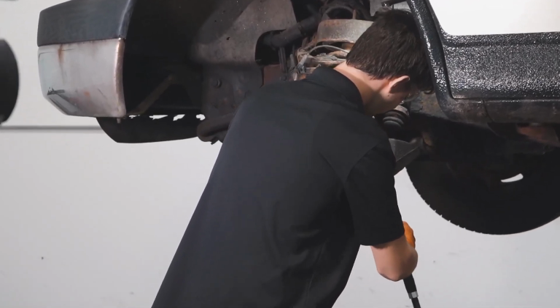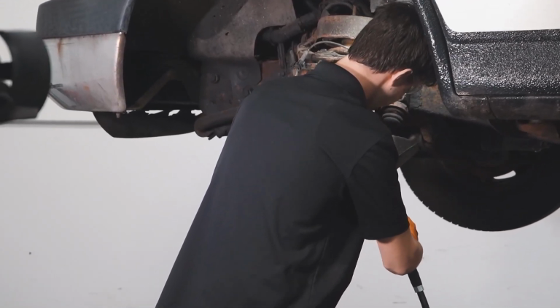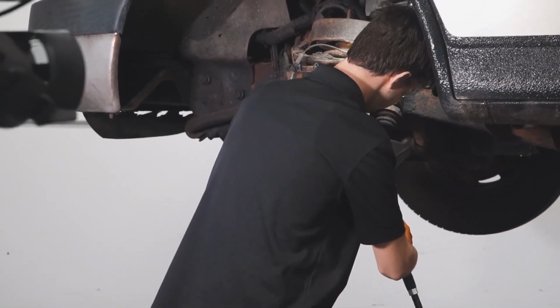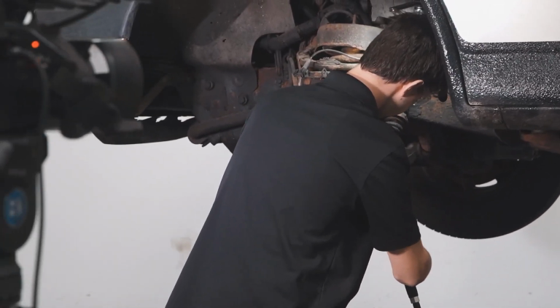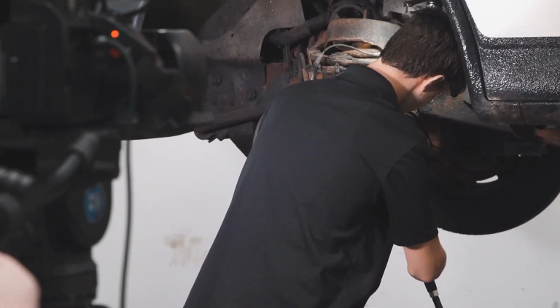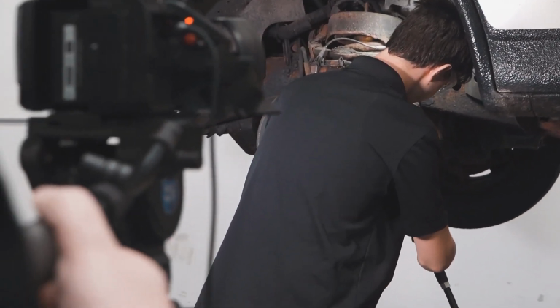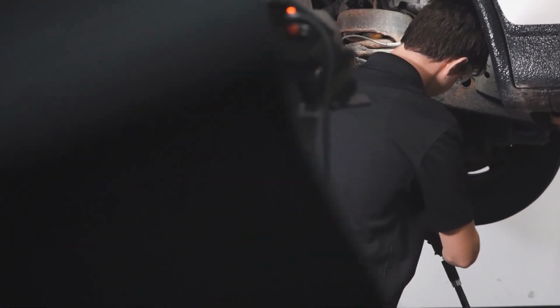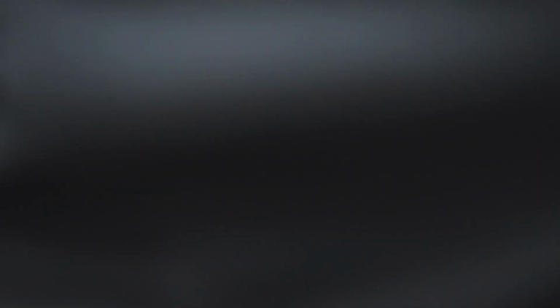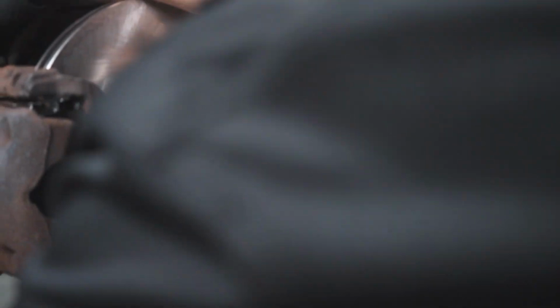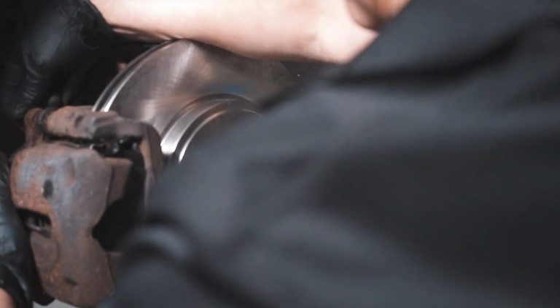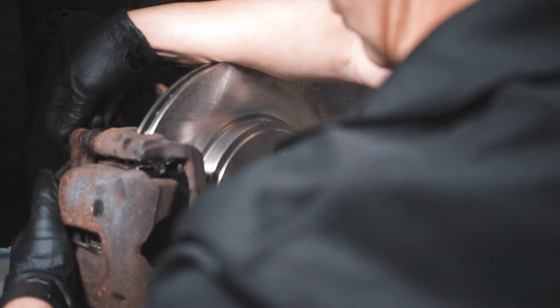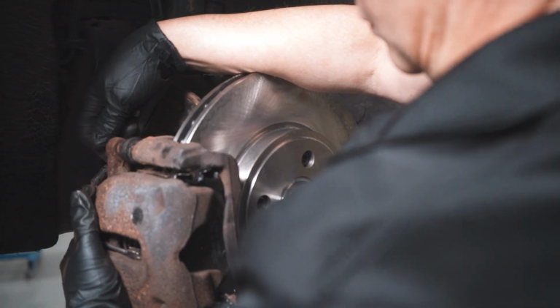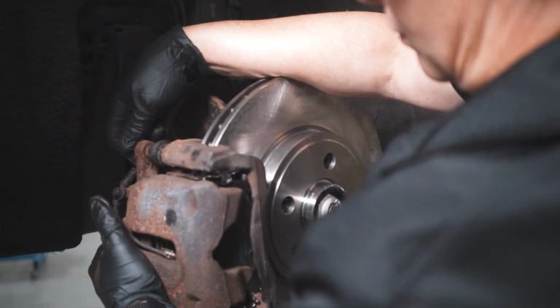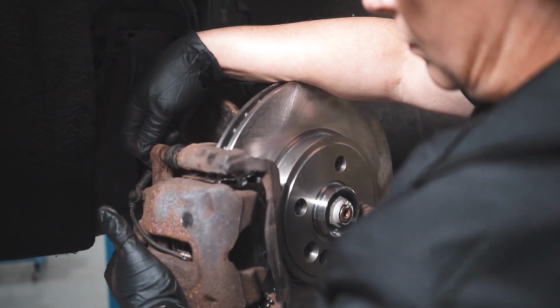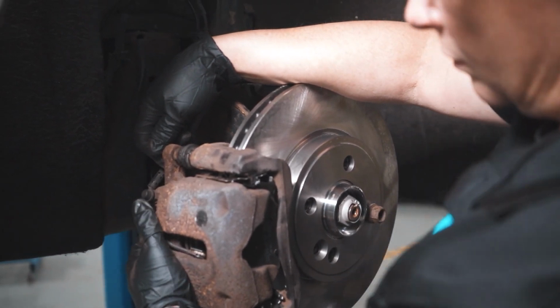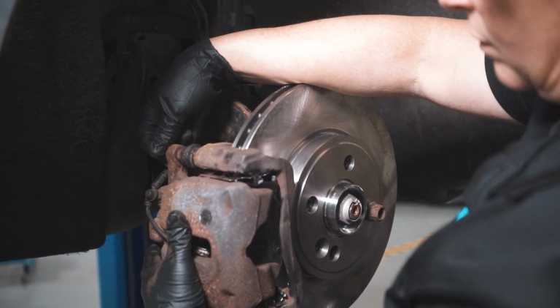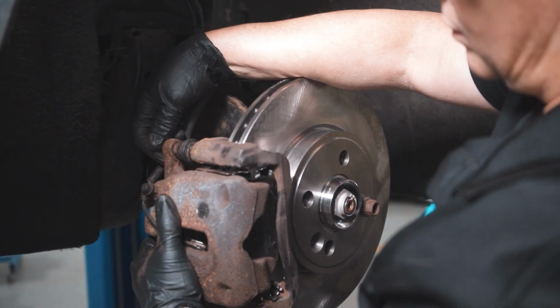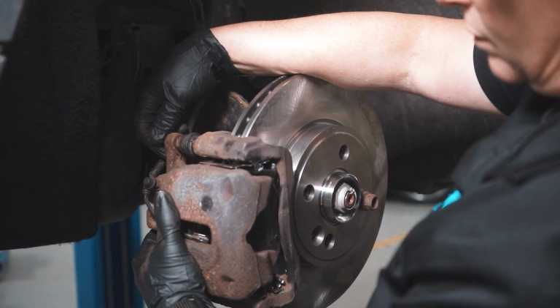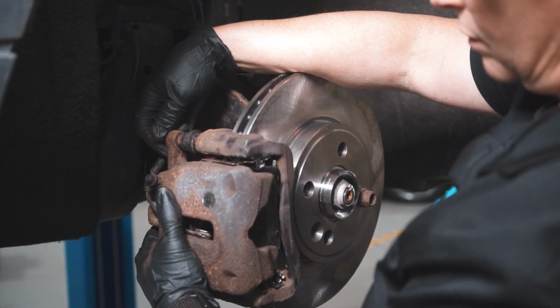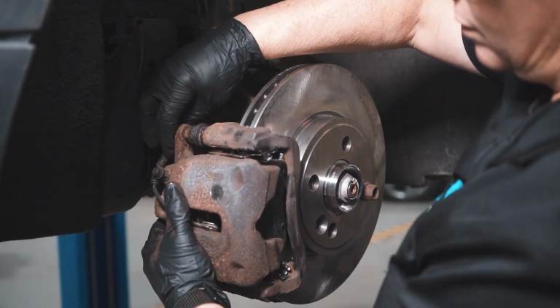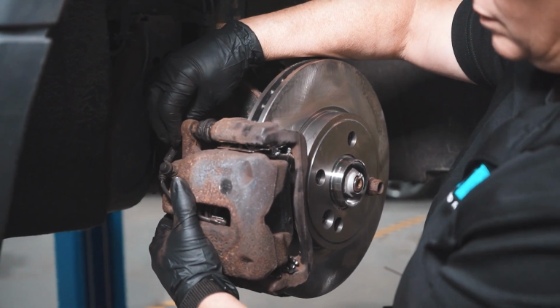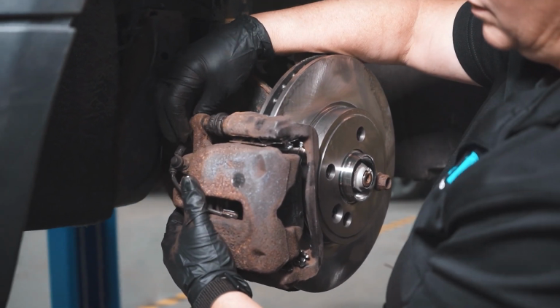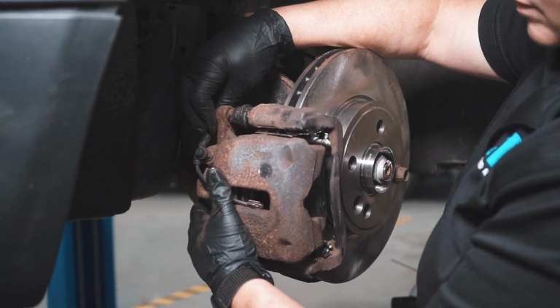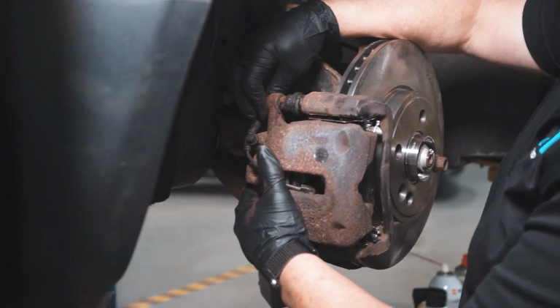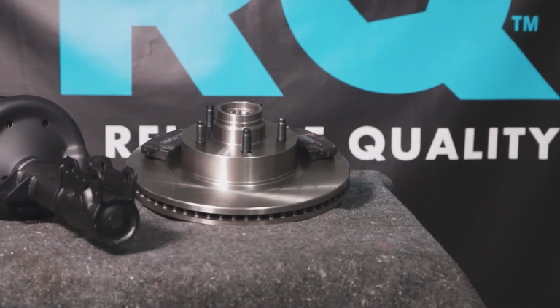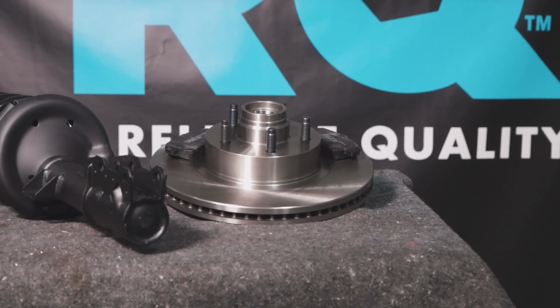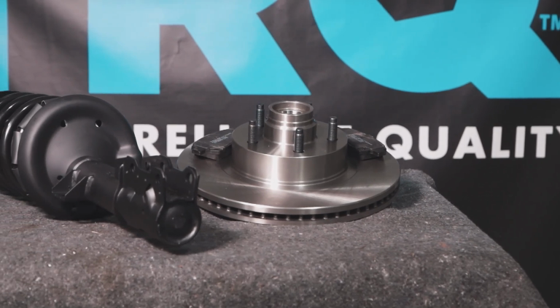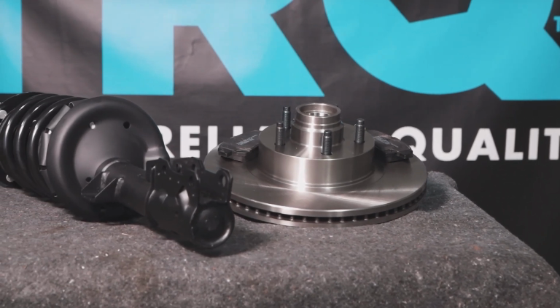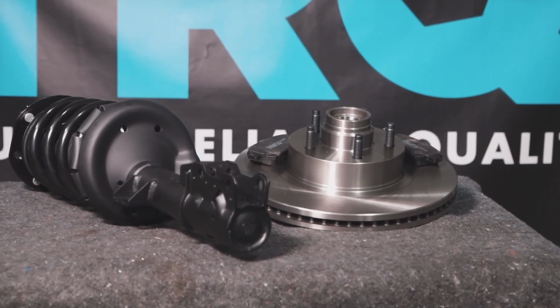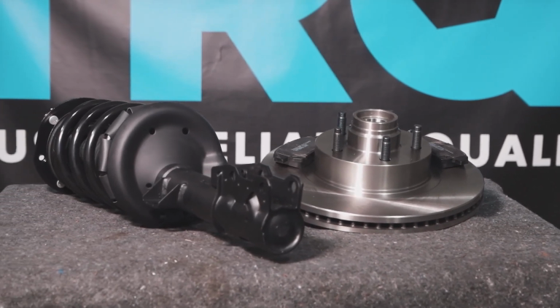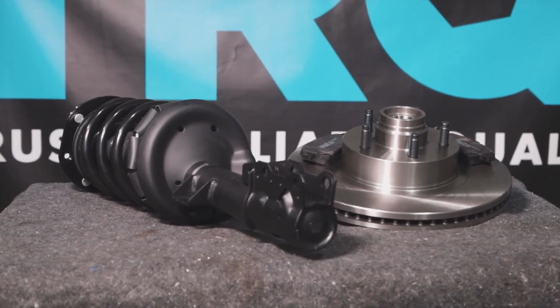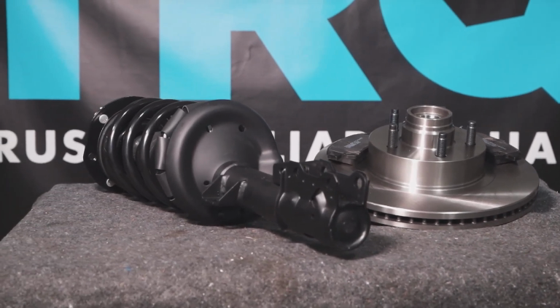When only the best will do, demand TRQ — the only company that lets you view before you do. TRQ is committed to offering the highest quality aftermarket auto parts that are engineered for quality and peace of mind. Thanks for using and viewing with TRQ.